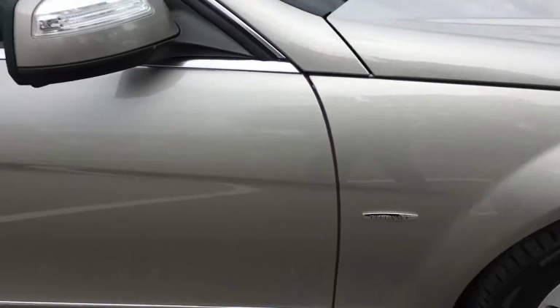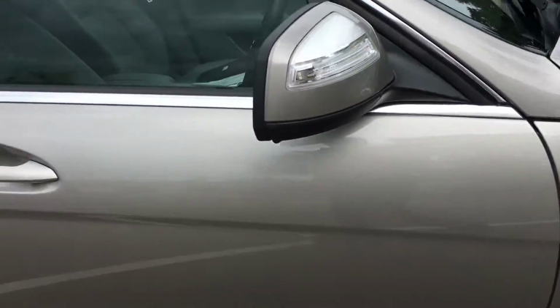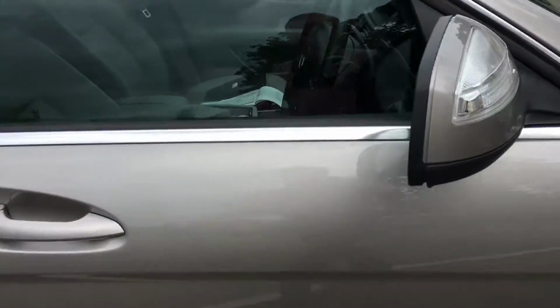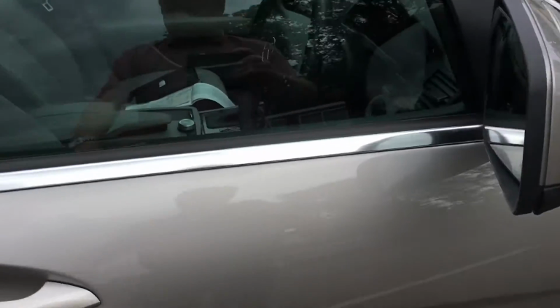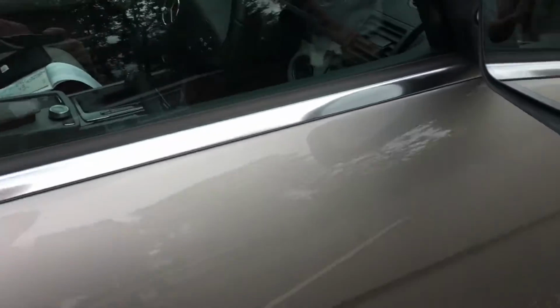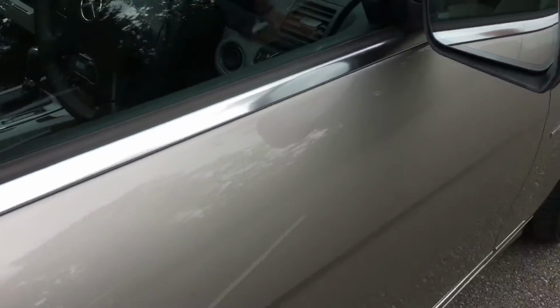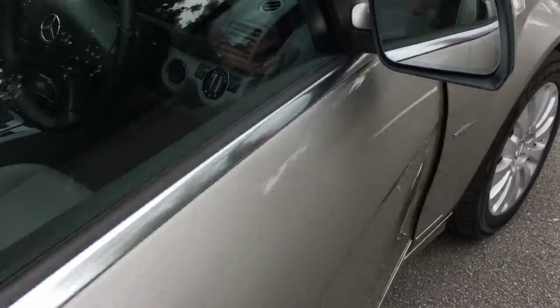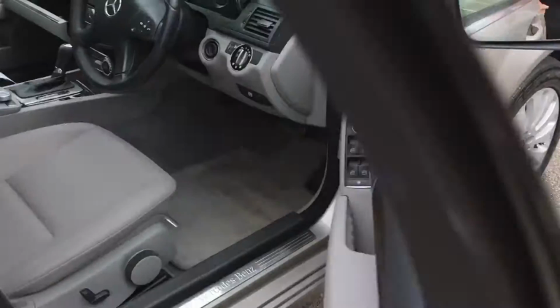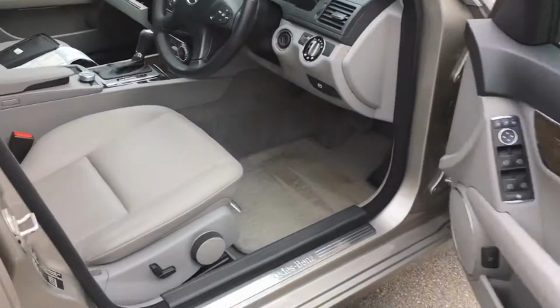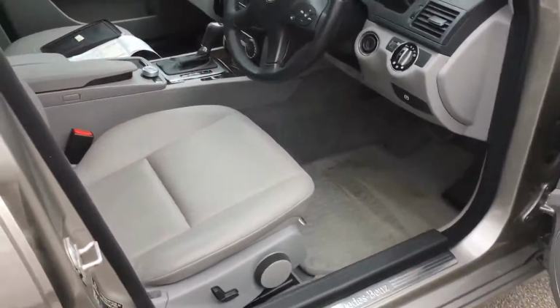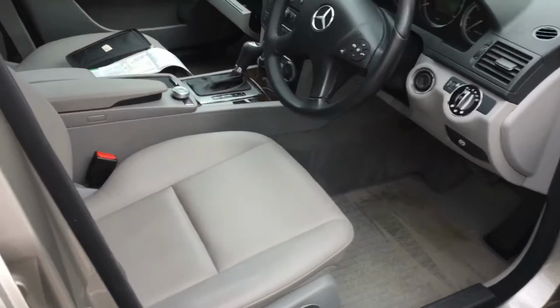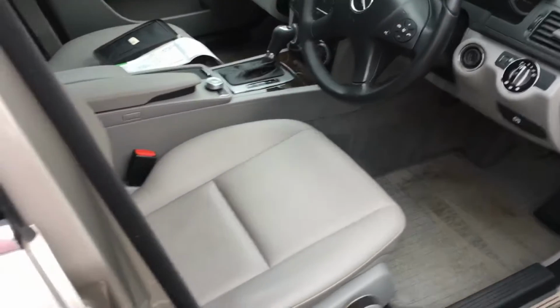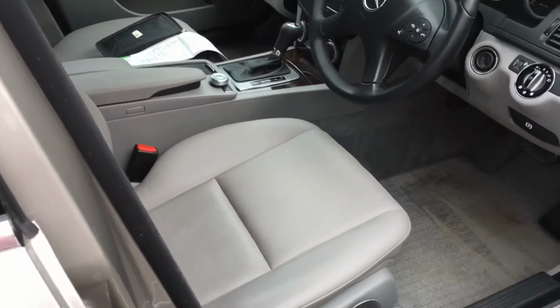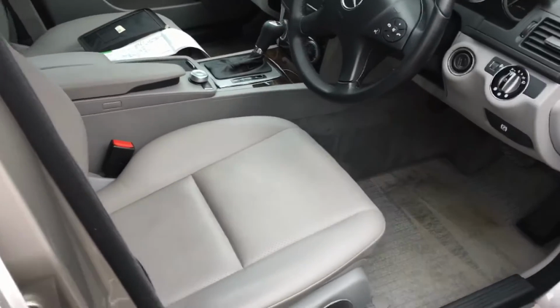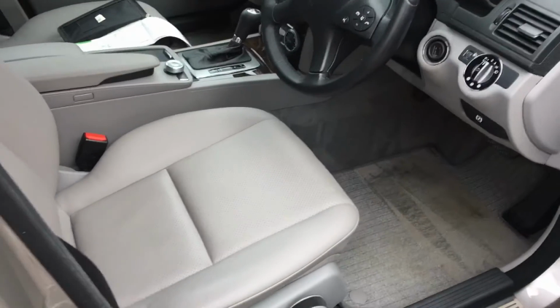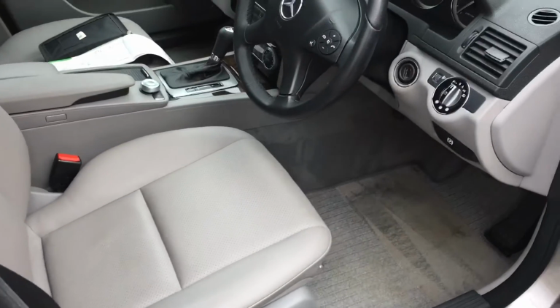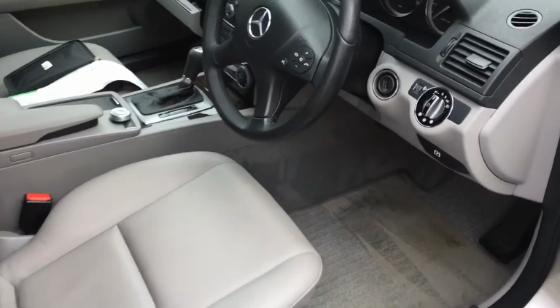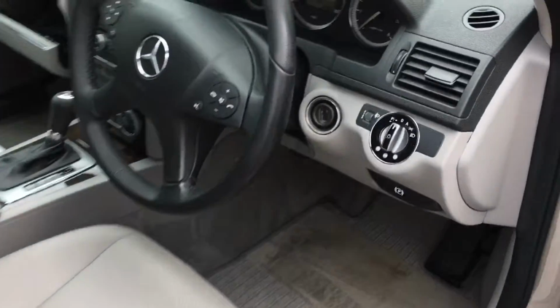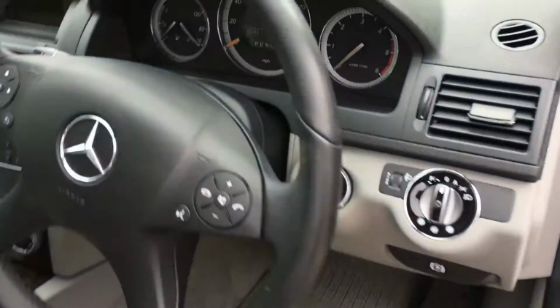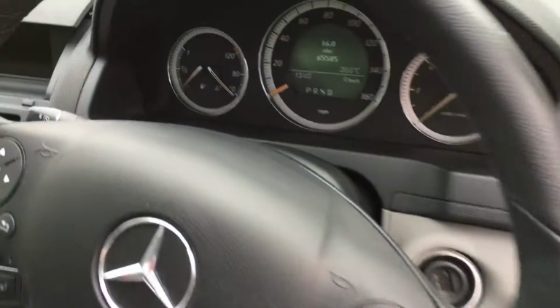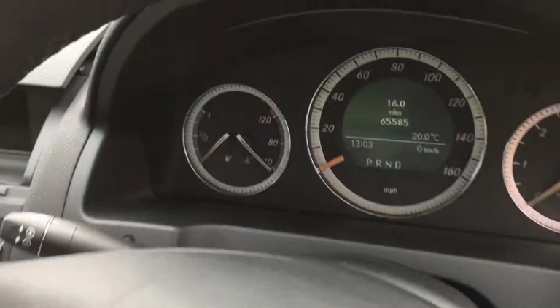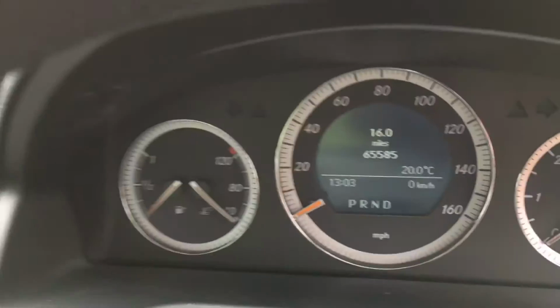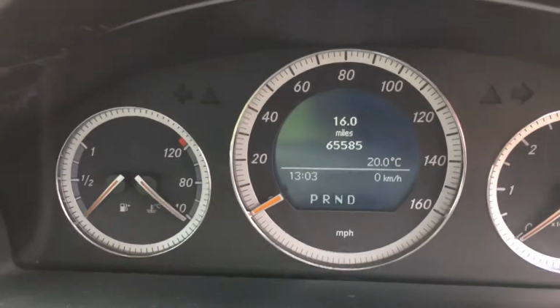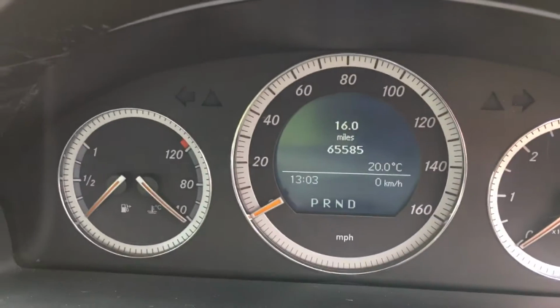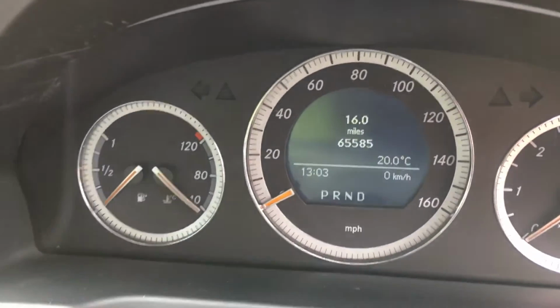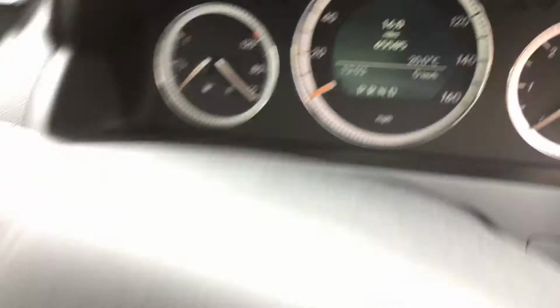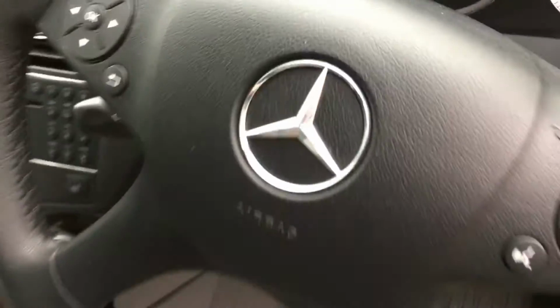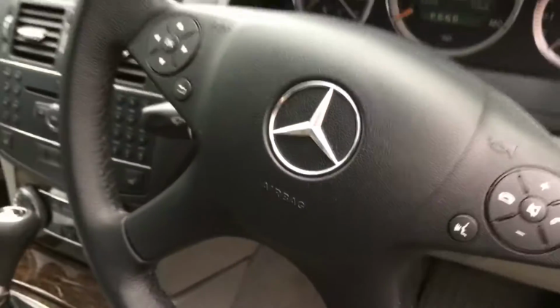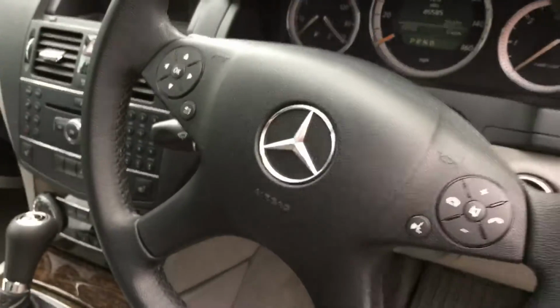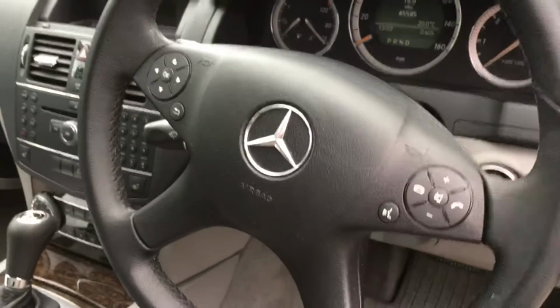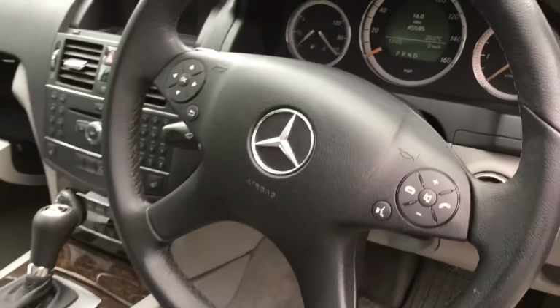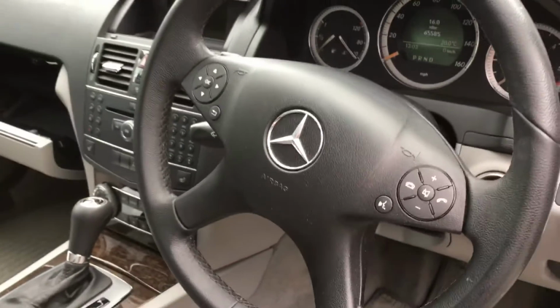I'll show you inside — beautifully clean car. 65,000 miles and it's got Bluetooth.